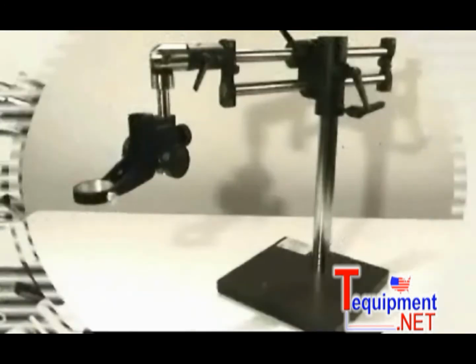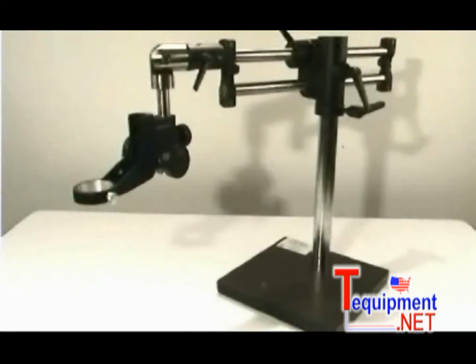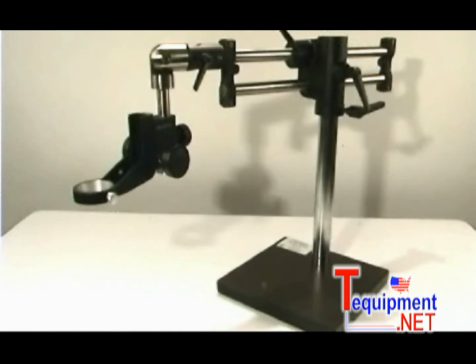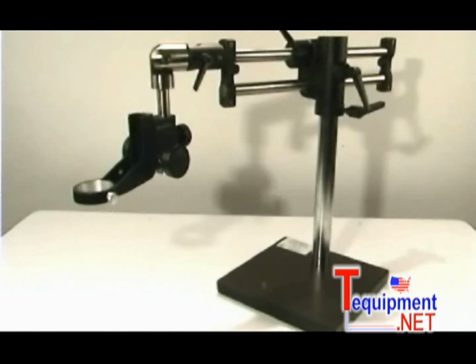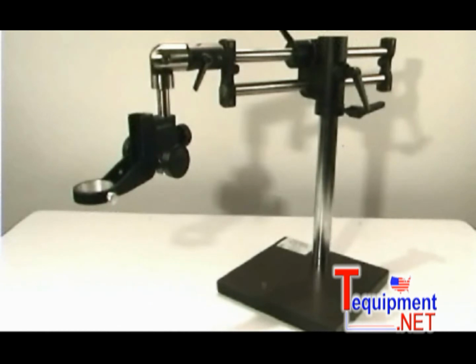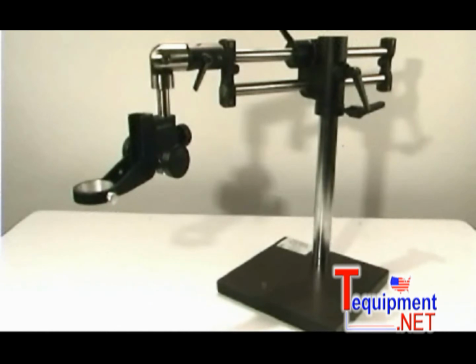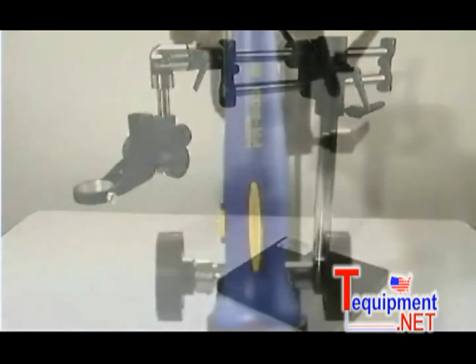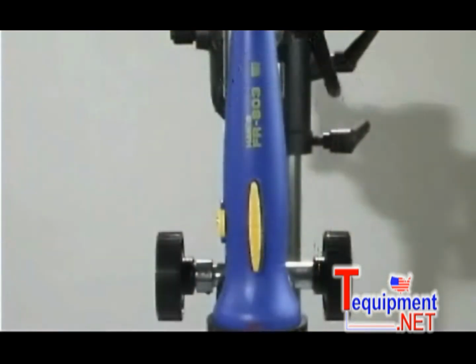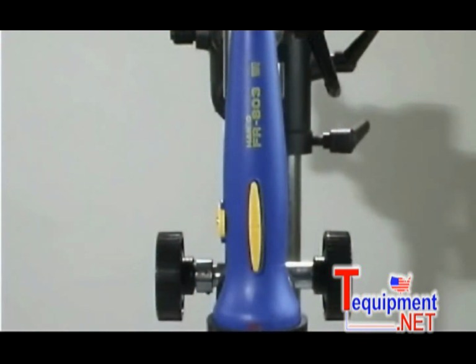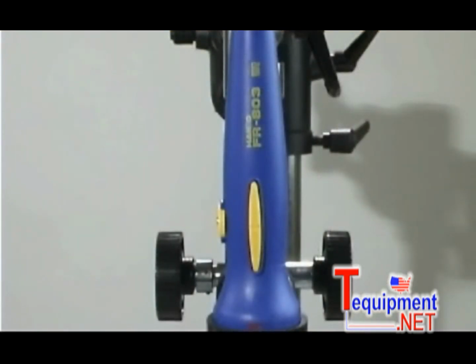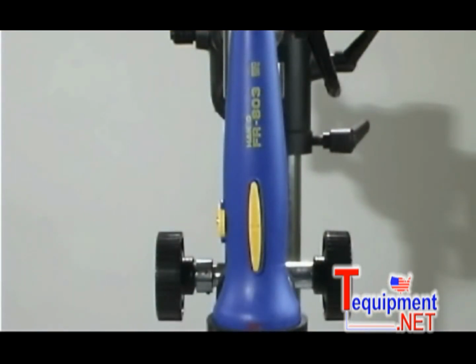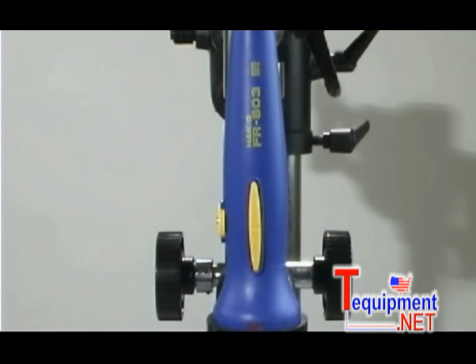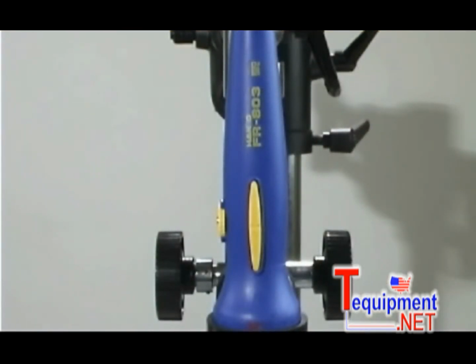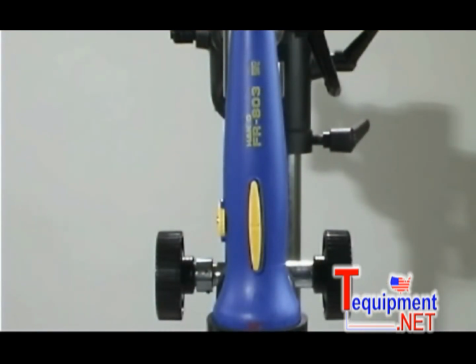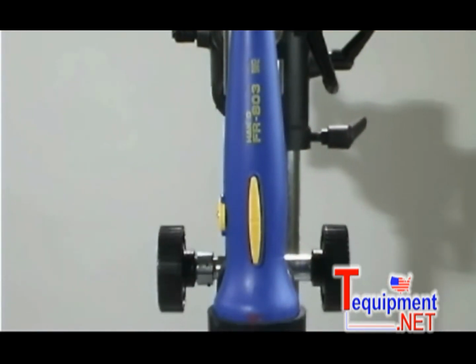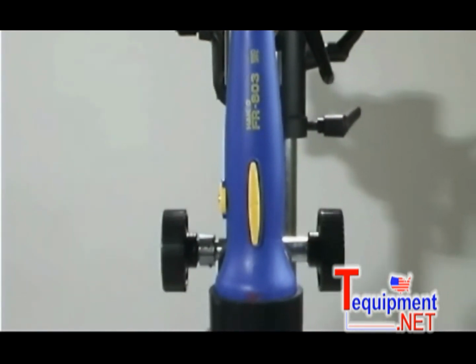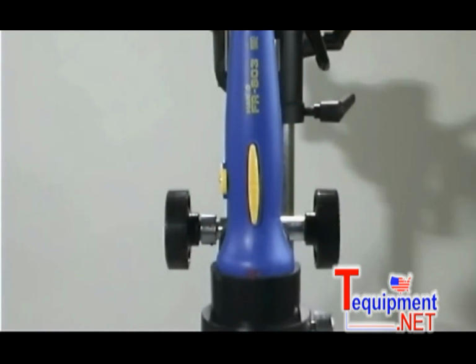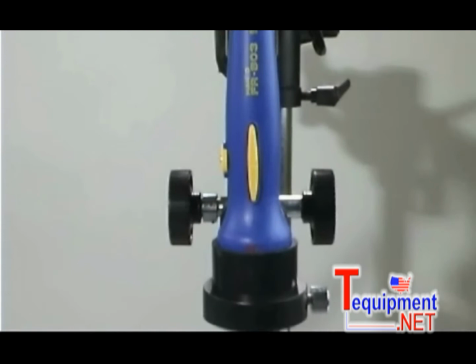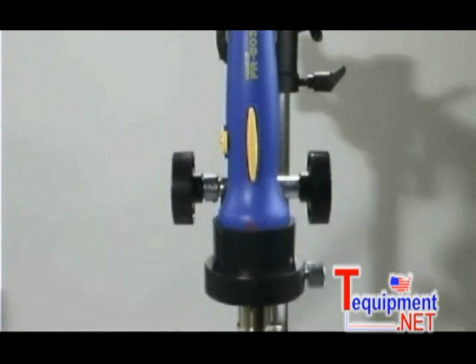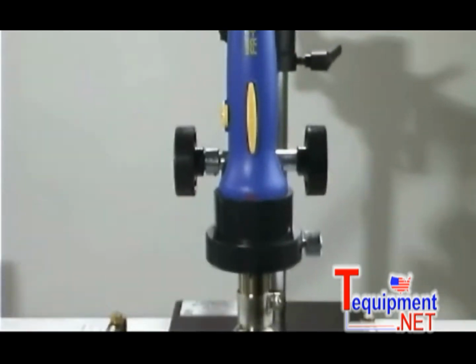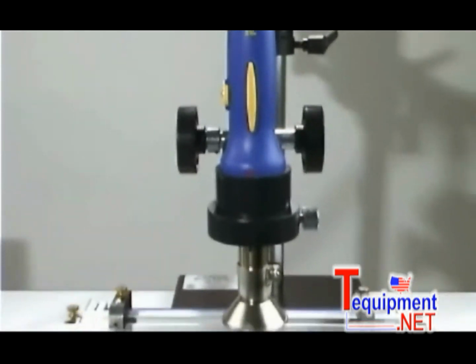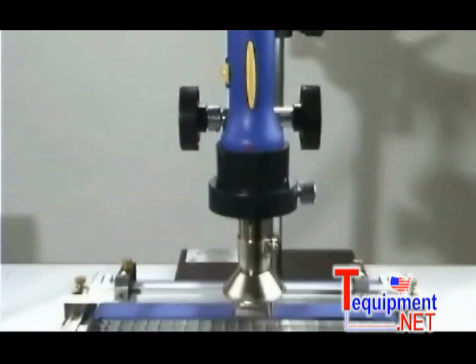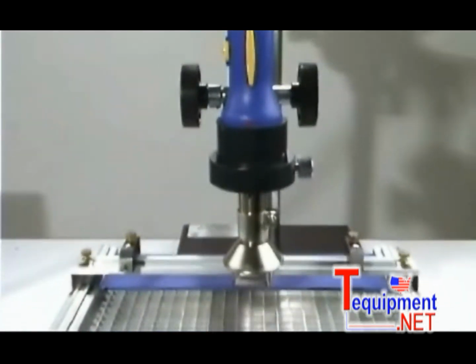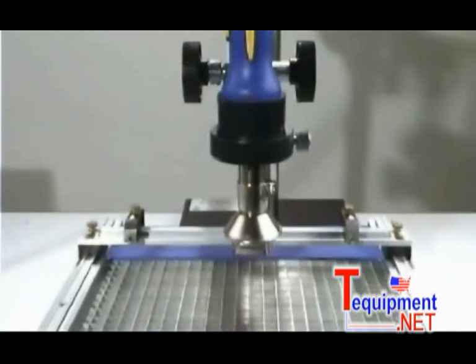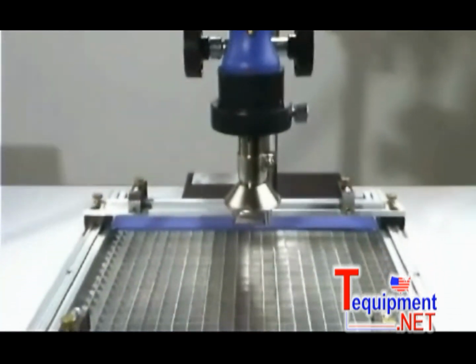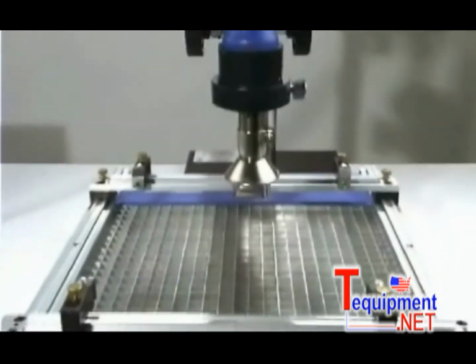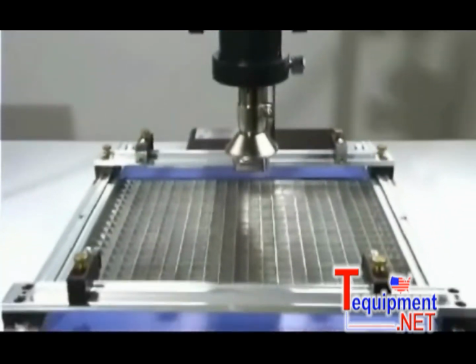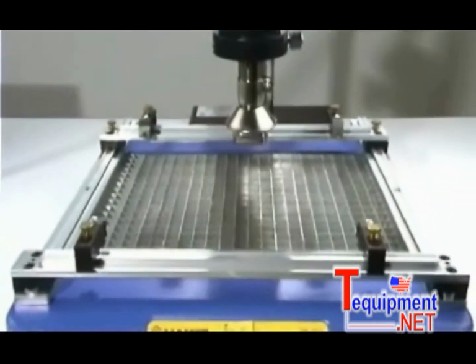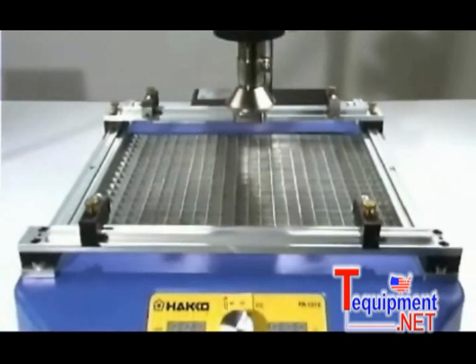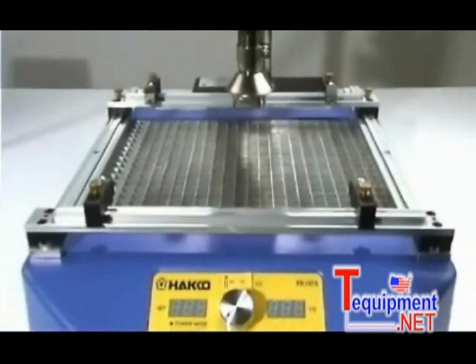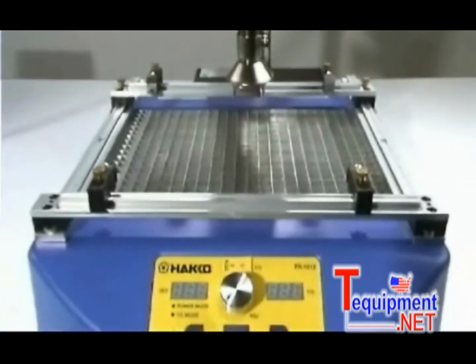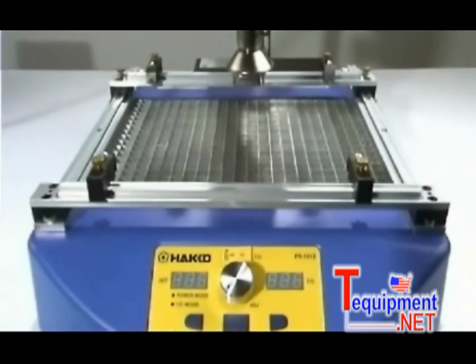The adjustable boom stand supports the HAKO FR-801, 802, and 803 handpieces, and it is an ideal accessory for the HAKO FR-1012 board pre-heater.